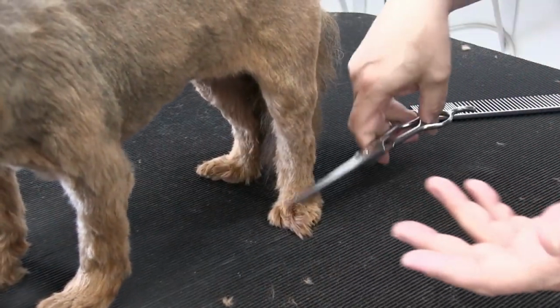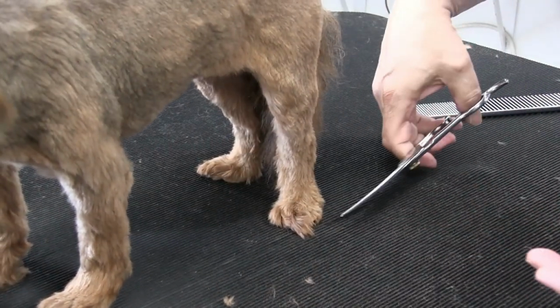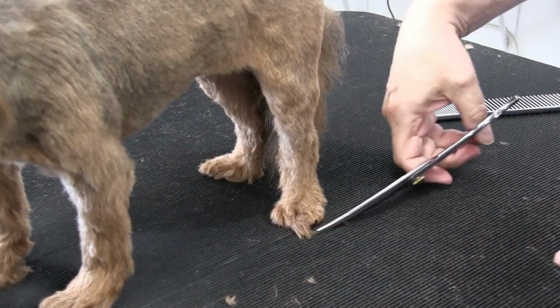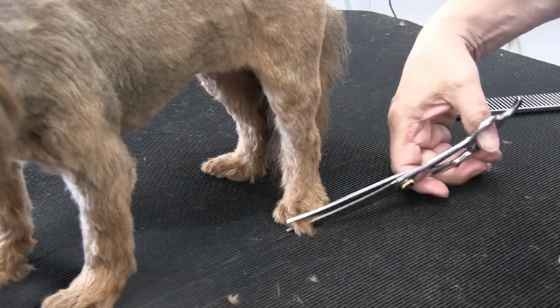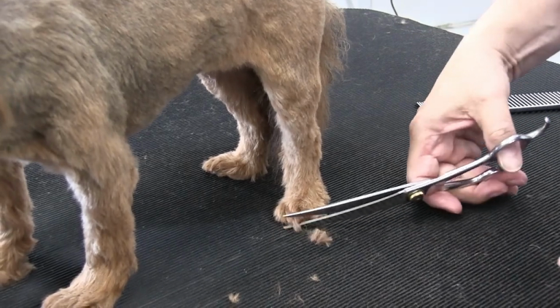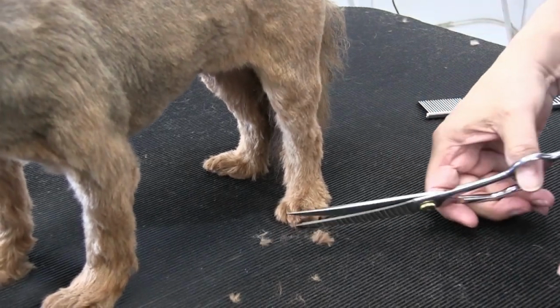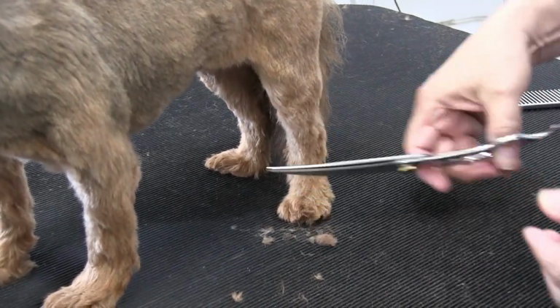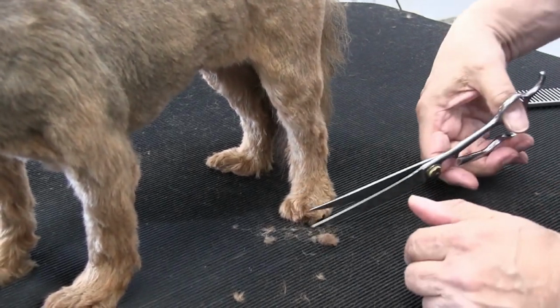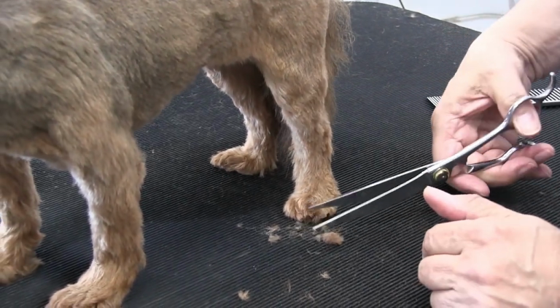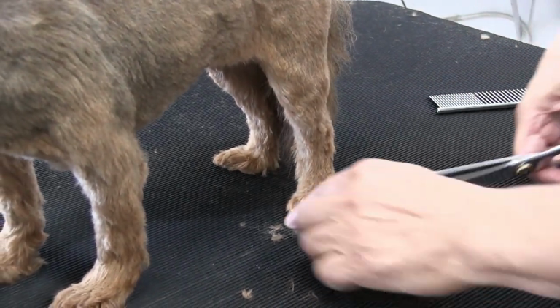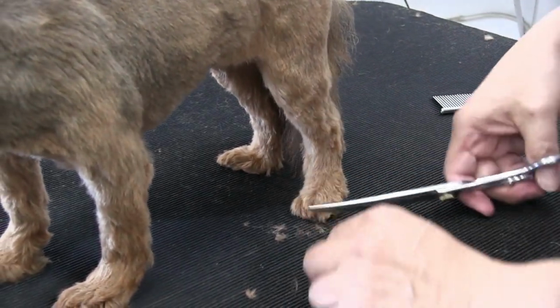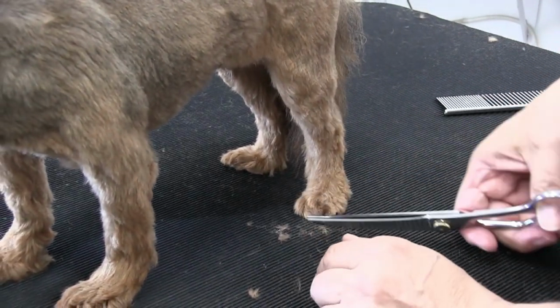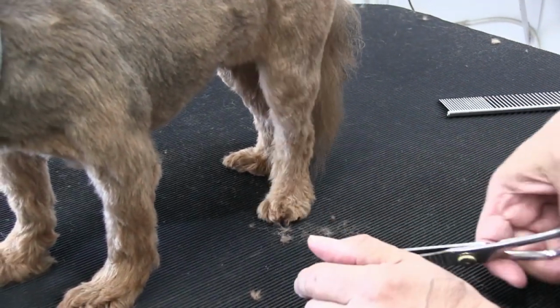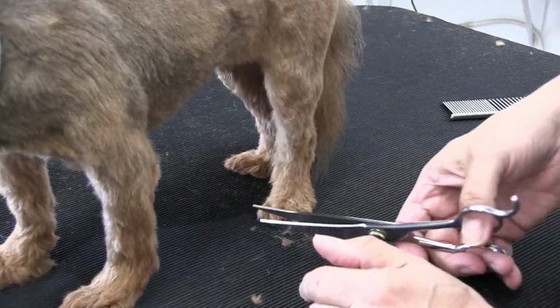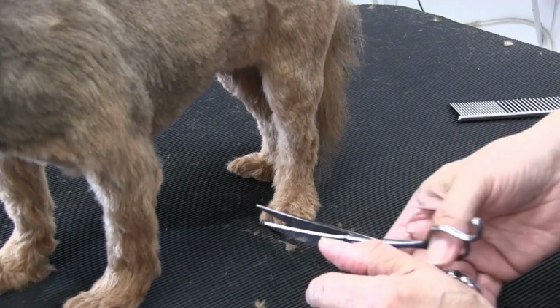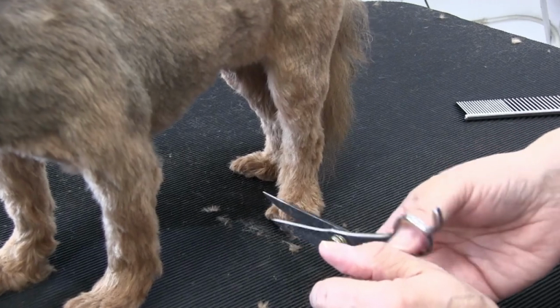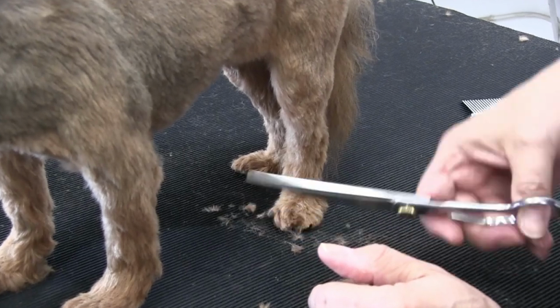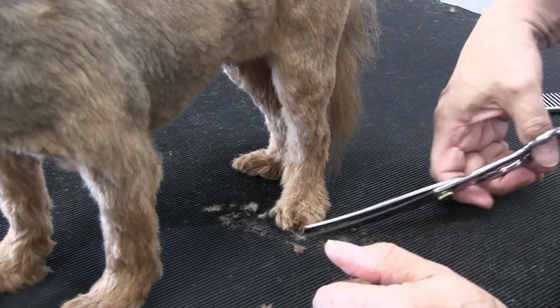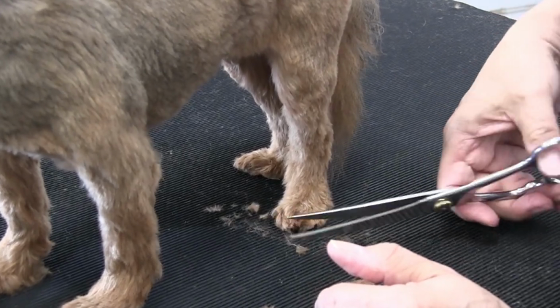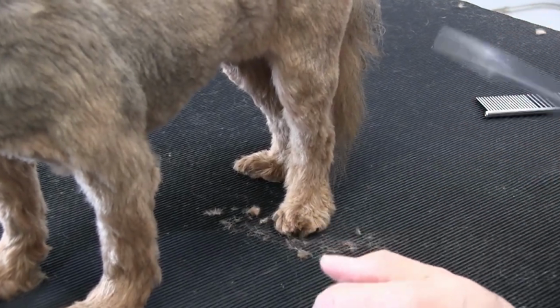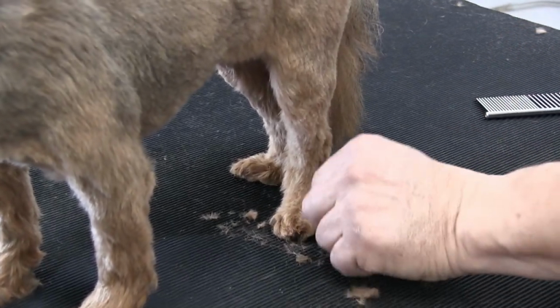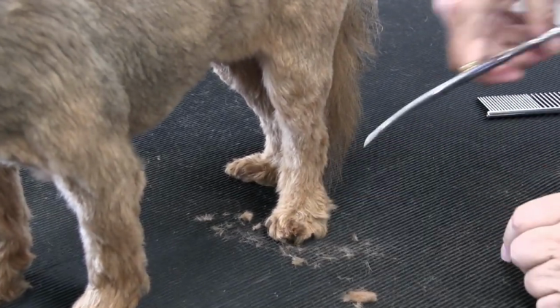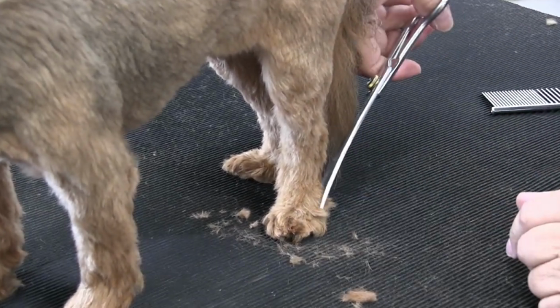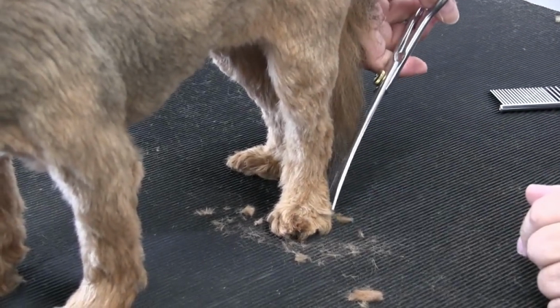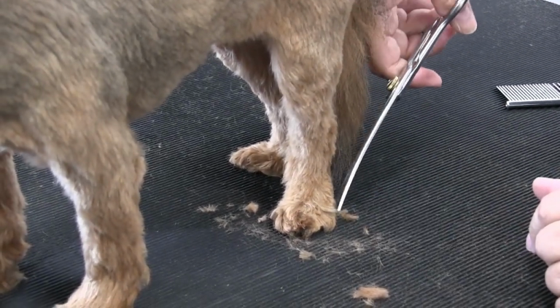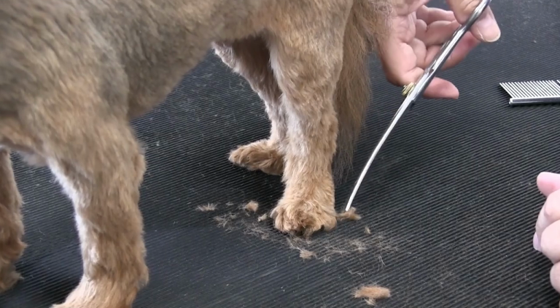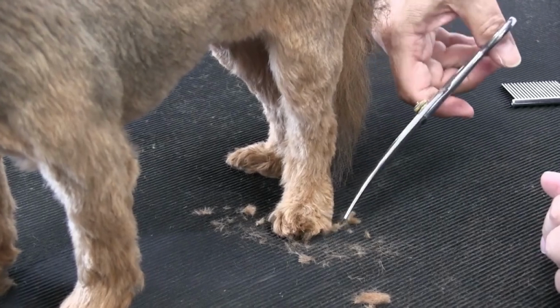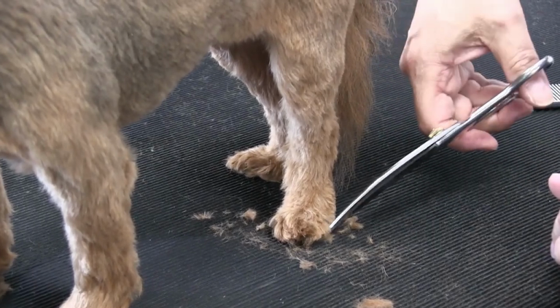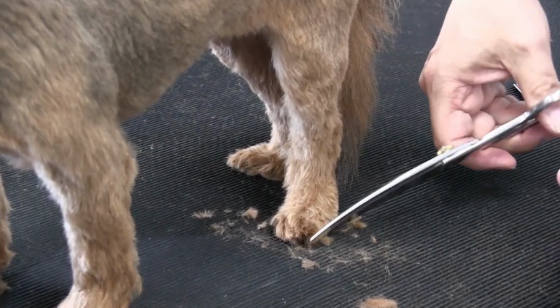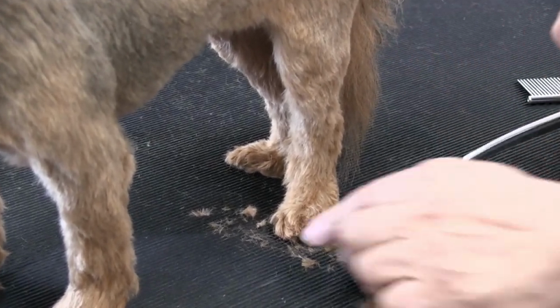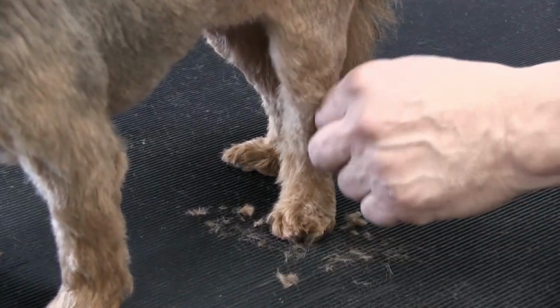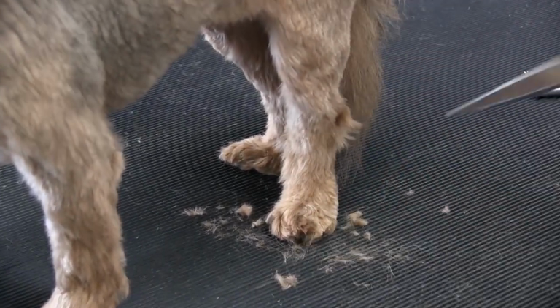Now we're just going to scissor her up a little bit. There's very little scissoring required in this because most of it was already done with the blades. We're going to go ahead and scissor up her feet, her tail, and her face a little bit, and then she'll be done.